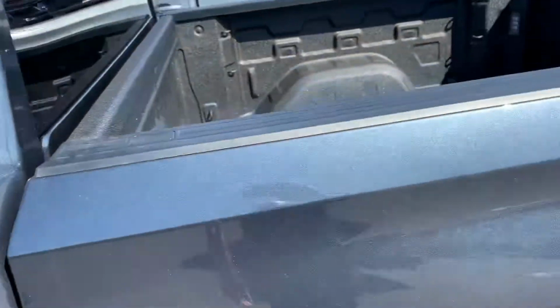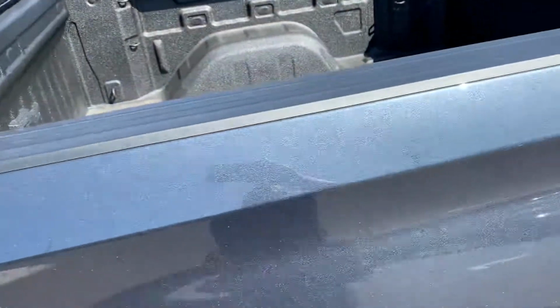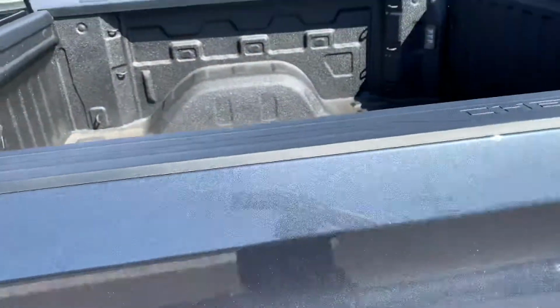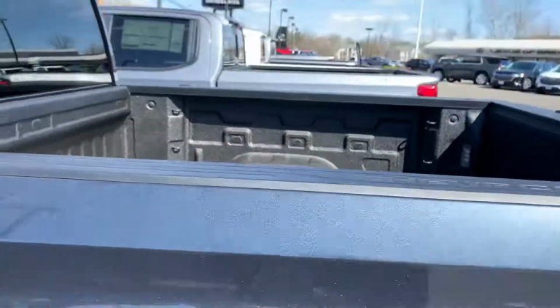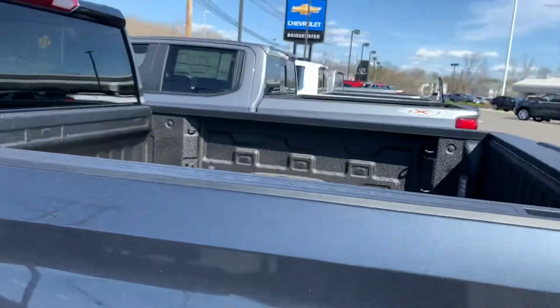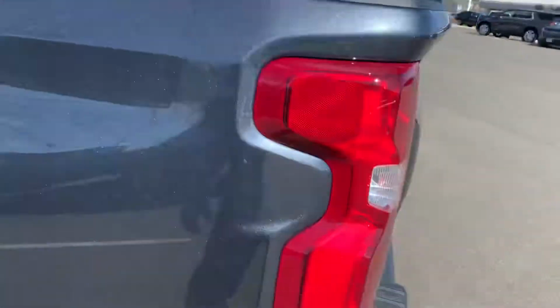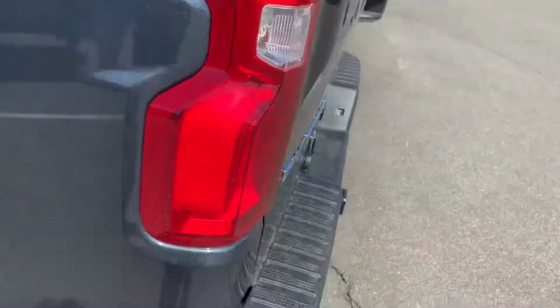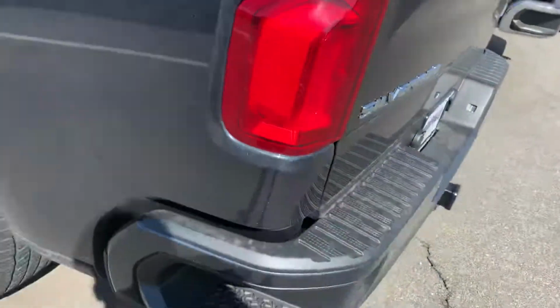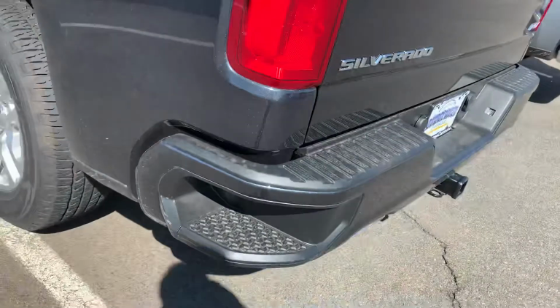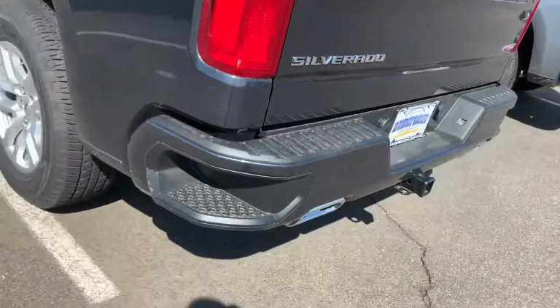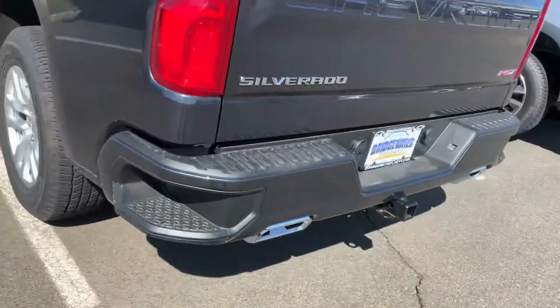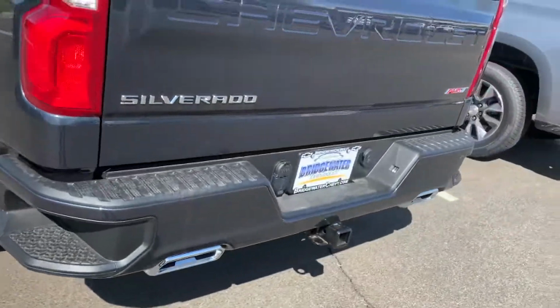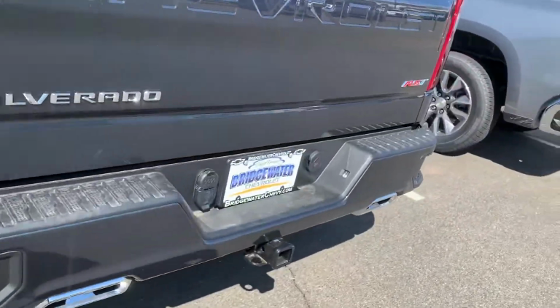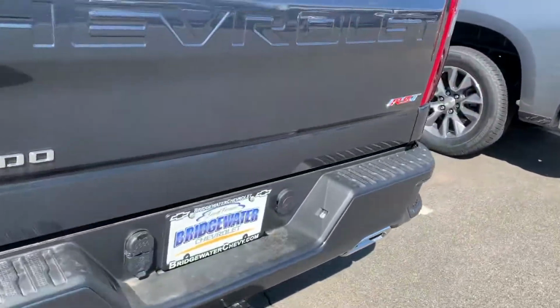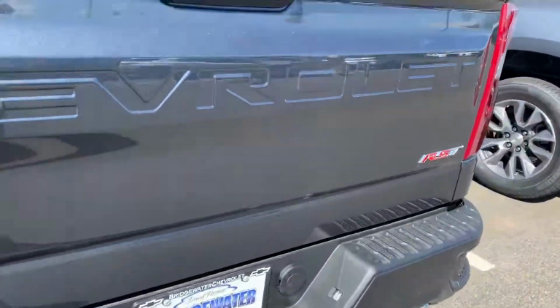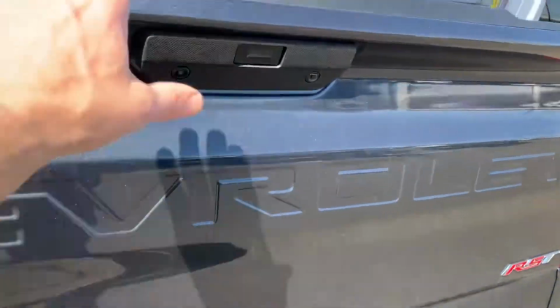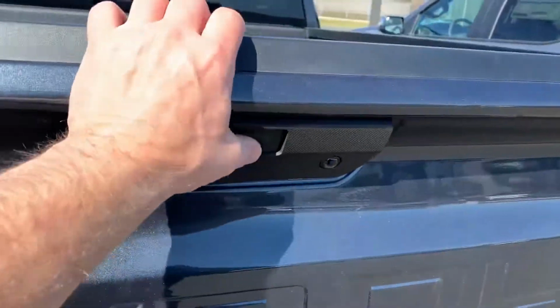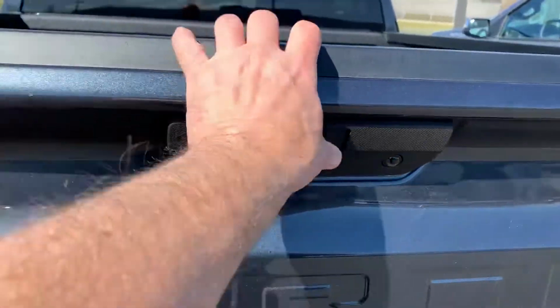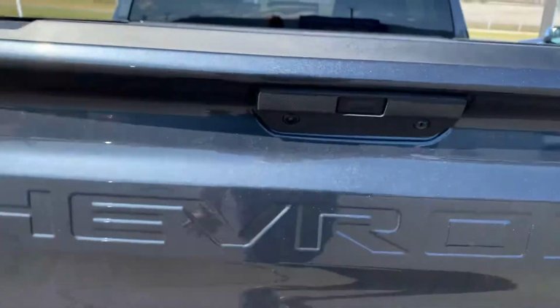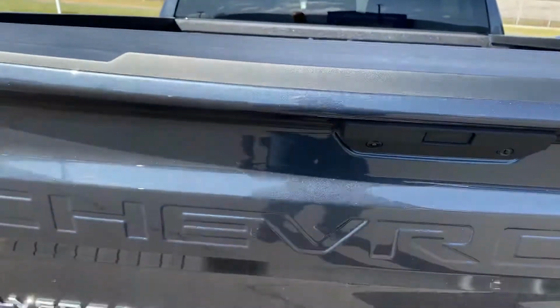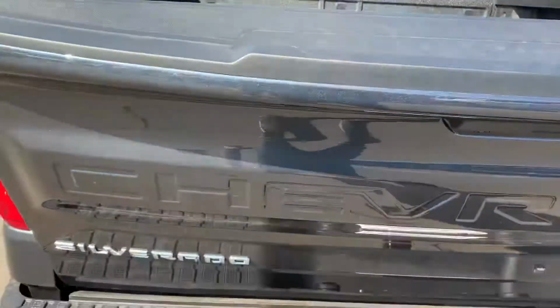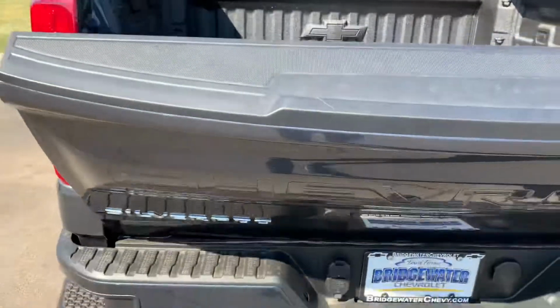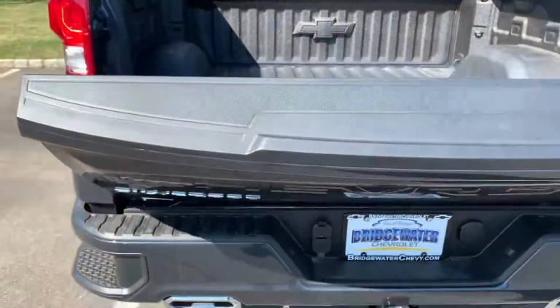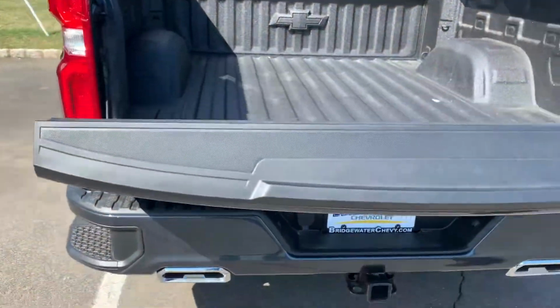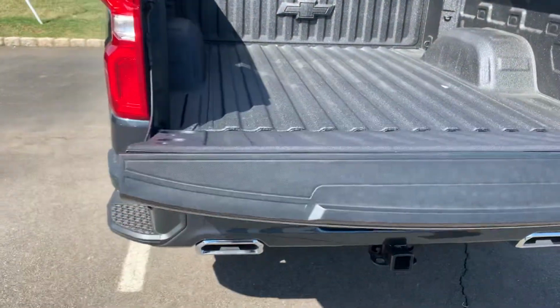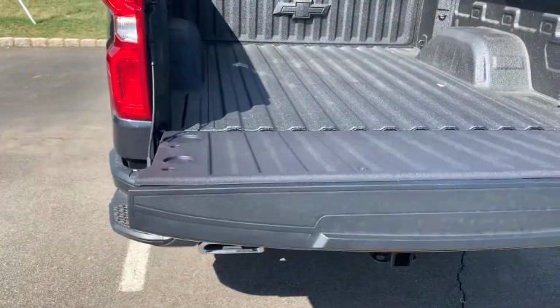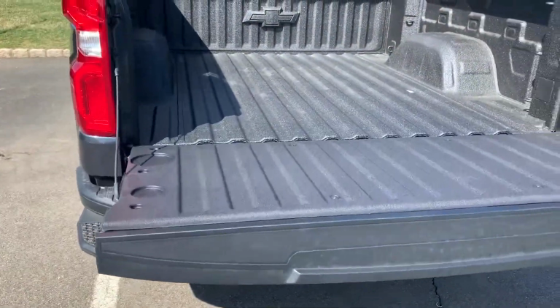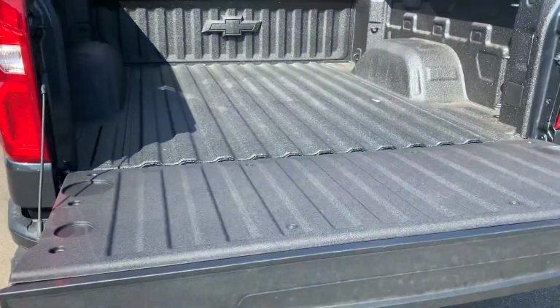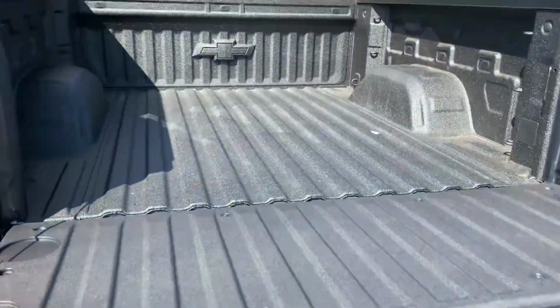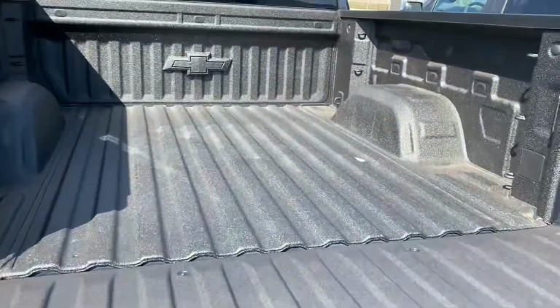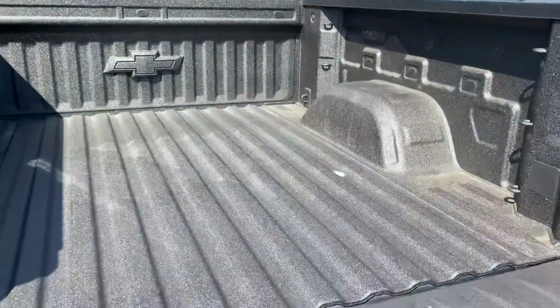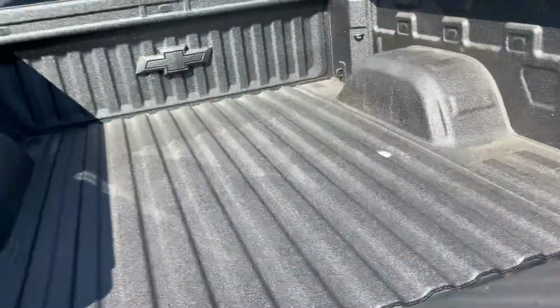This one has a great embedded liner. You have a step in the bumper to get in and out, a trailer hitch, and a power release tailgate — doesn't slam down on you, and it's nice and light to lift up.